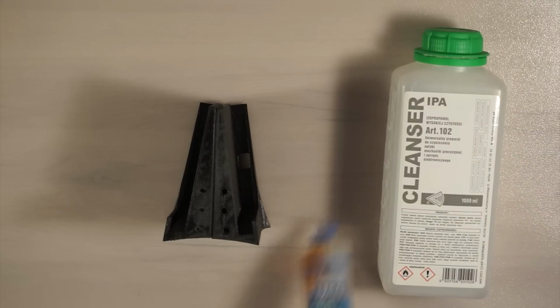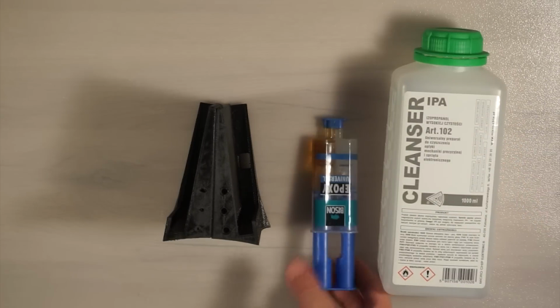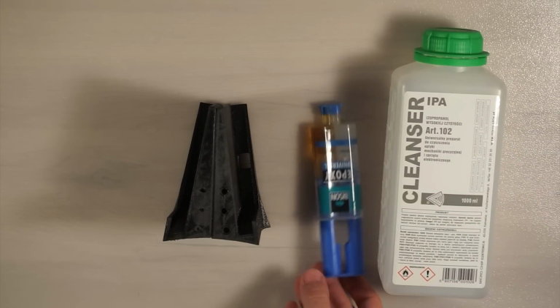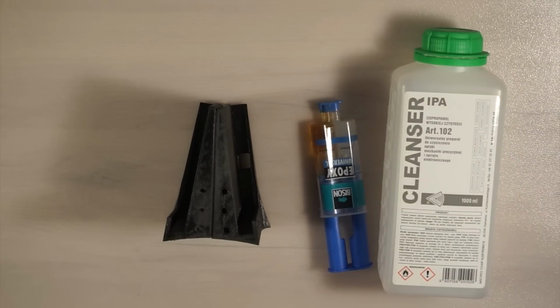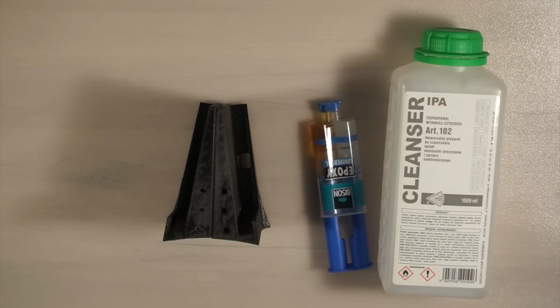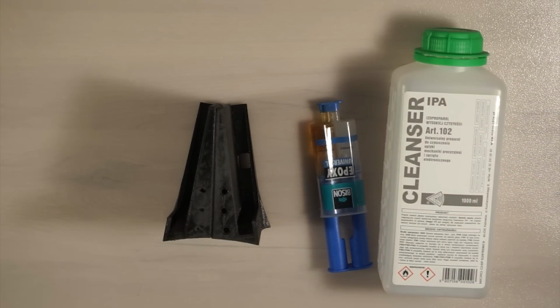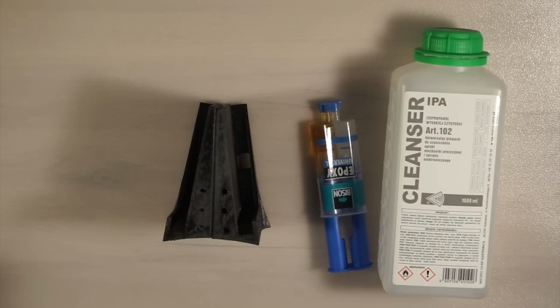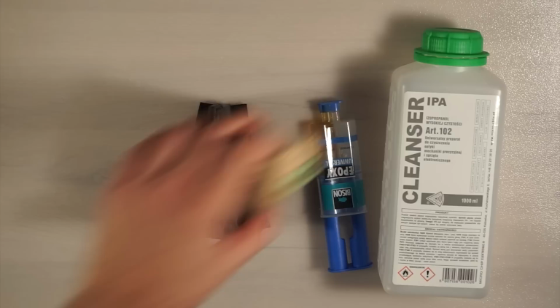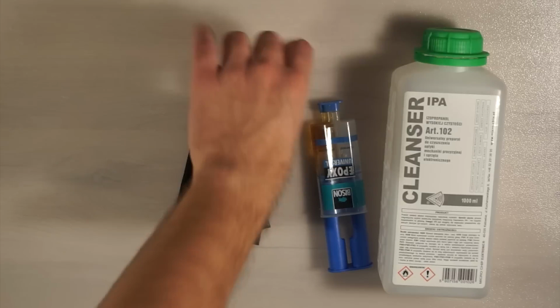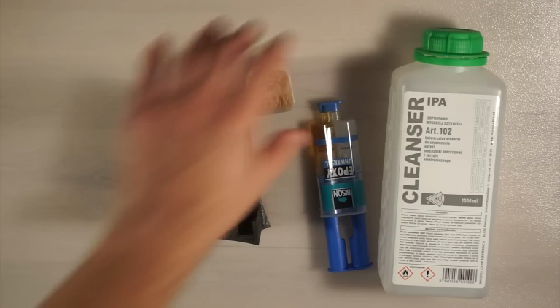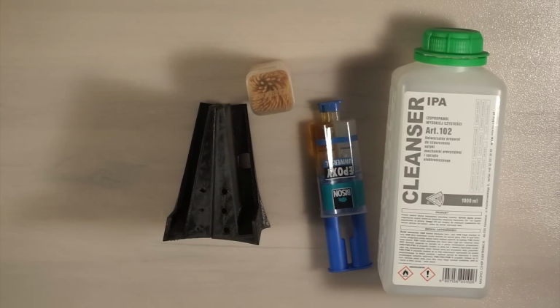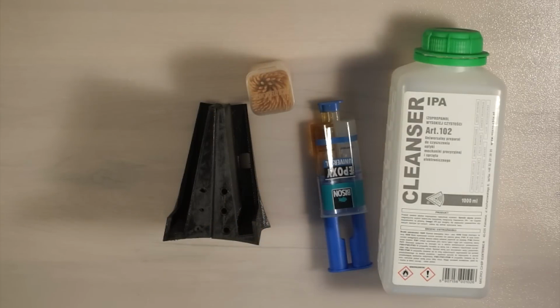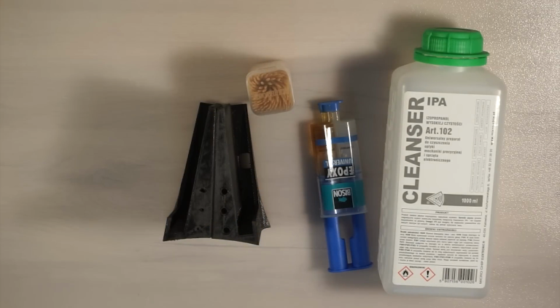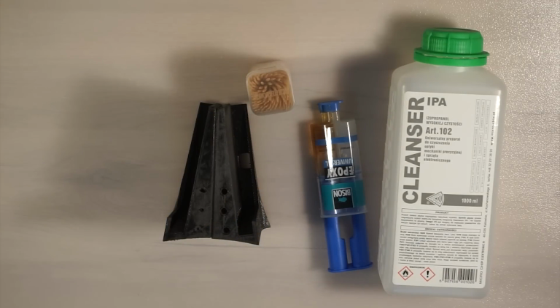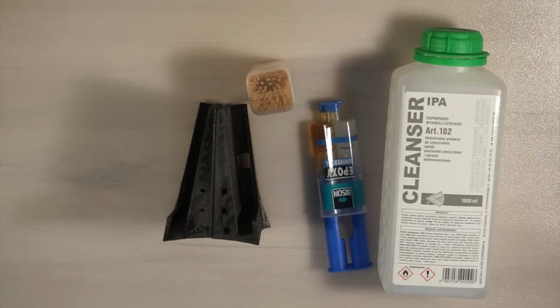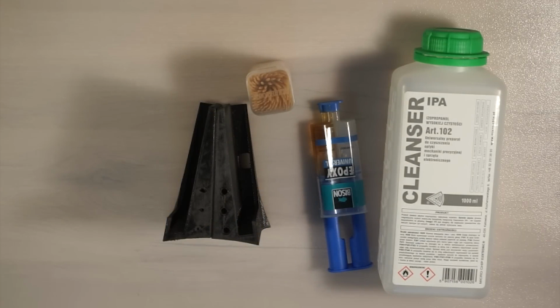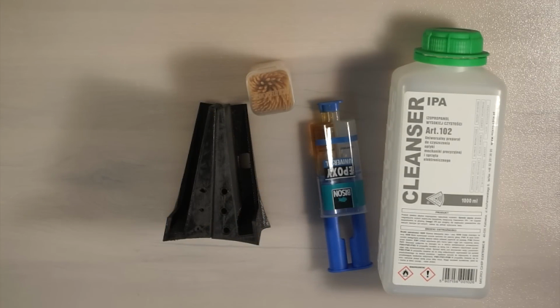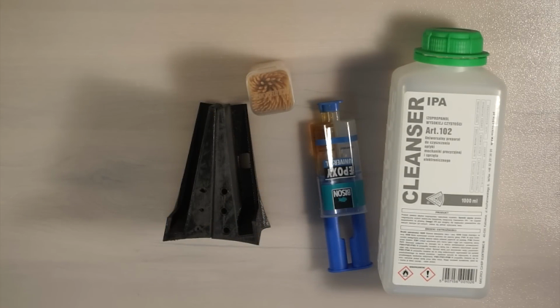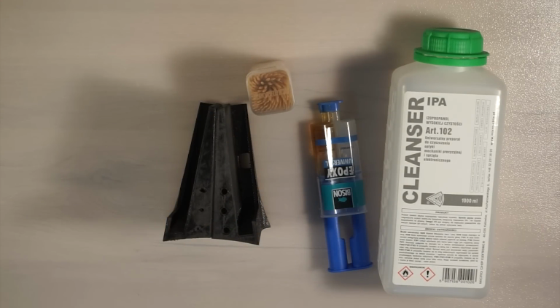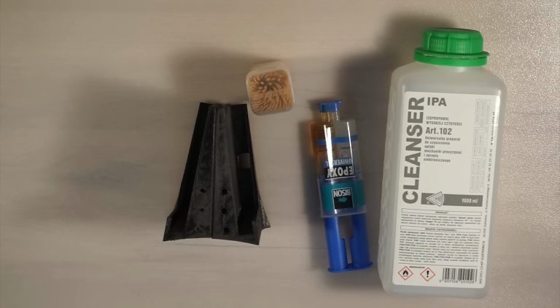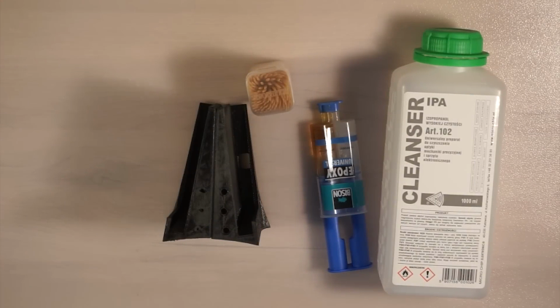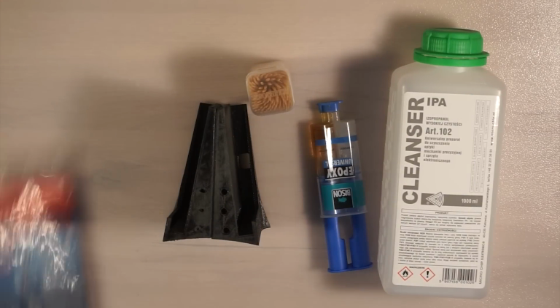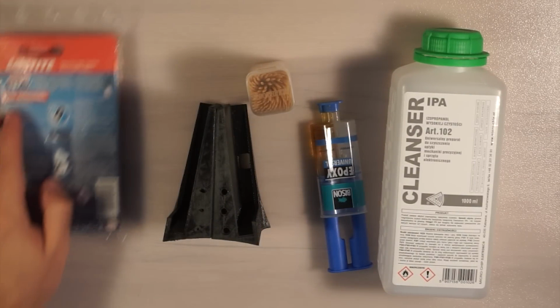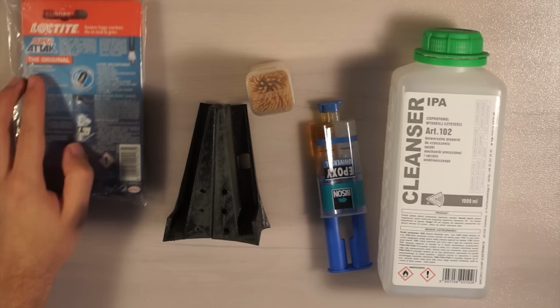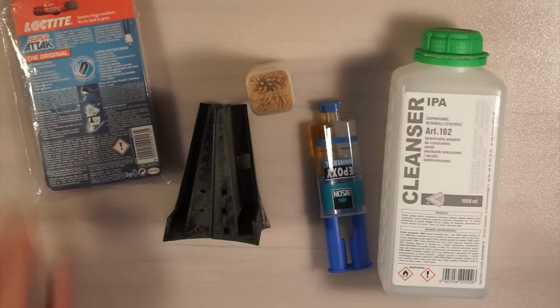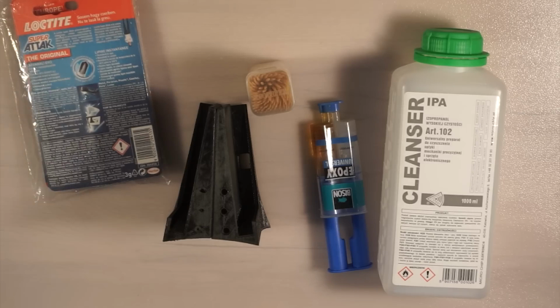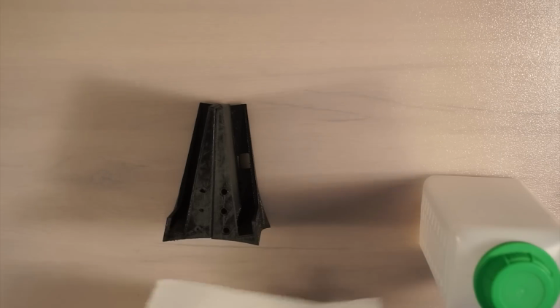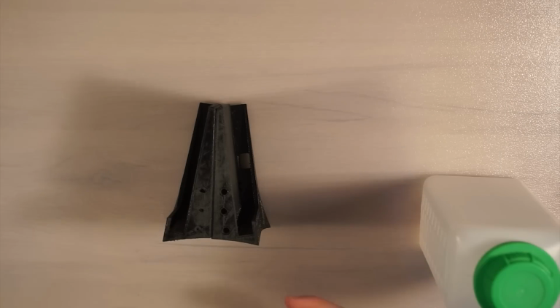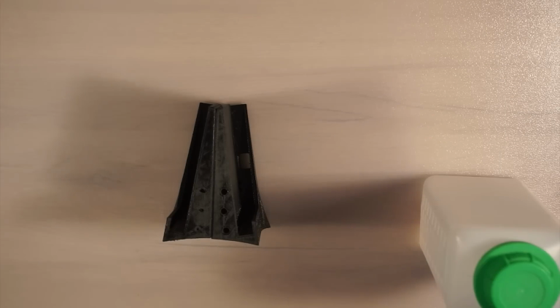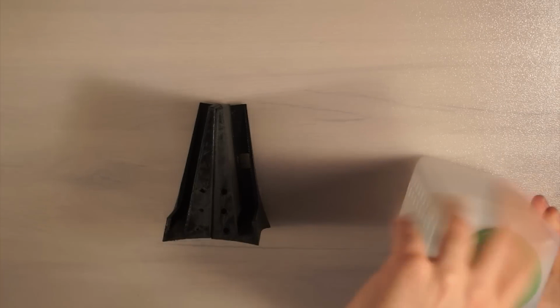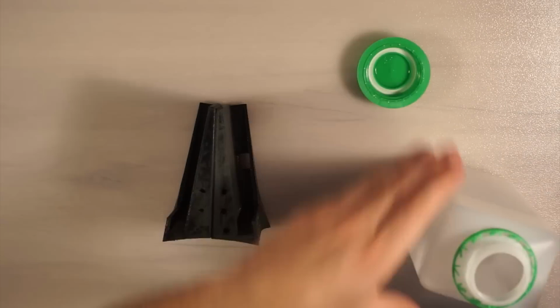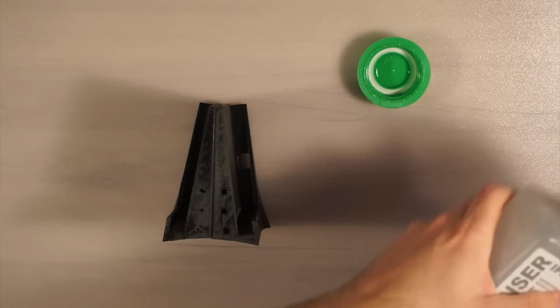To glue the parts together I use 2-component epoxy and fast drying super glue. Masking tape could also come in handy for holding the parts firmly together.